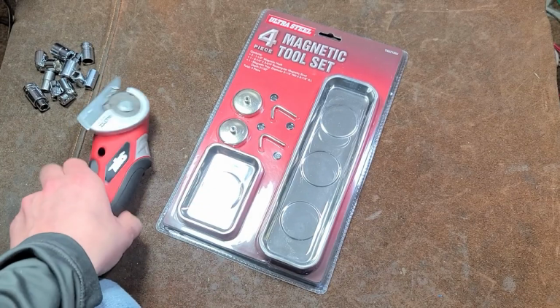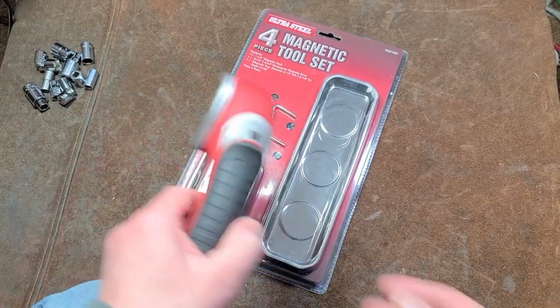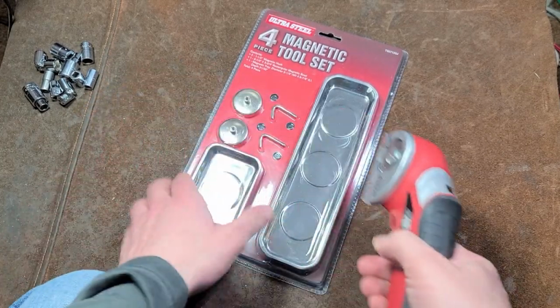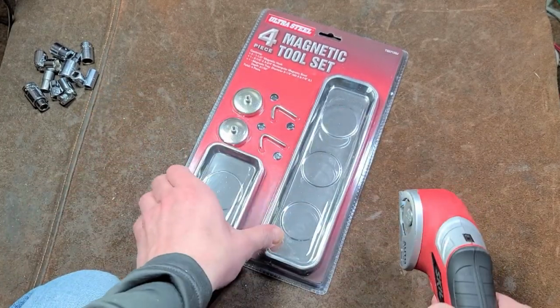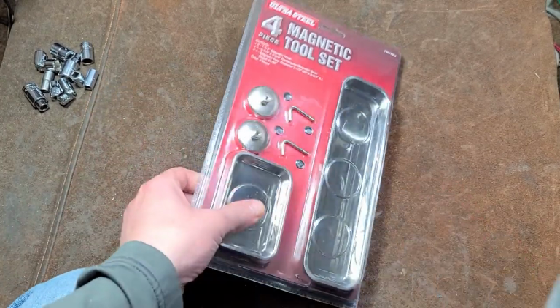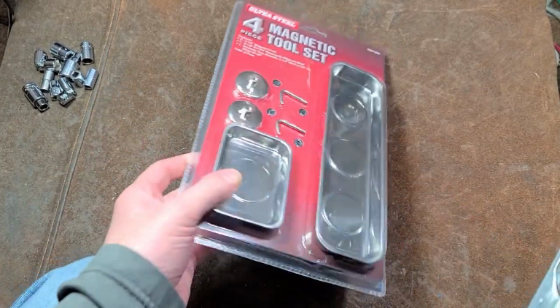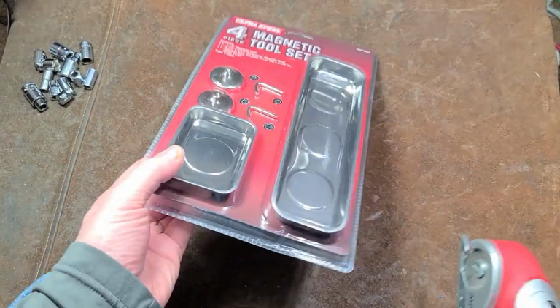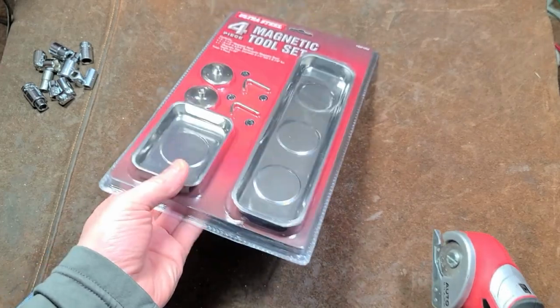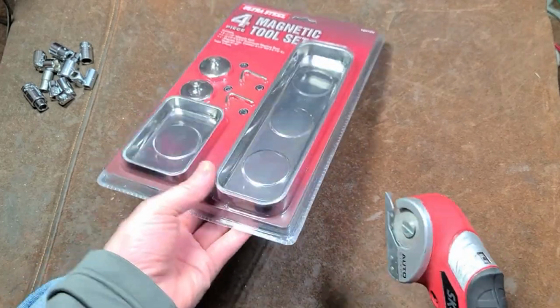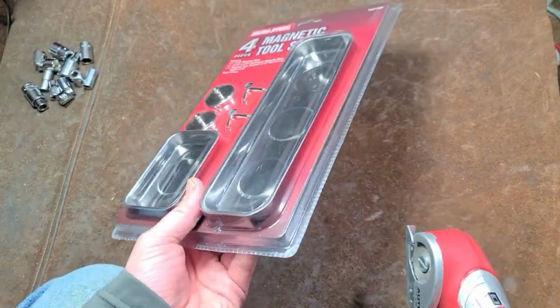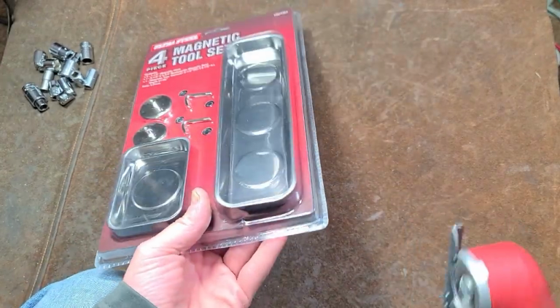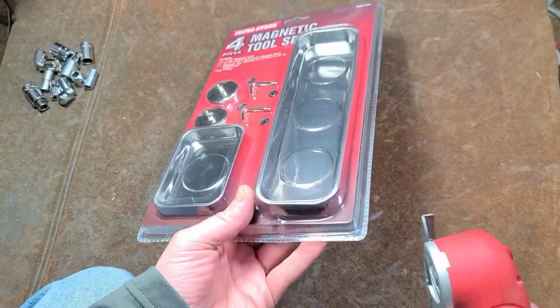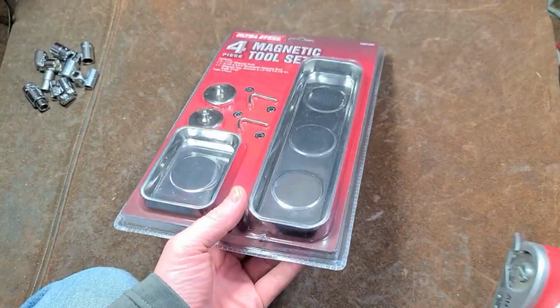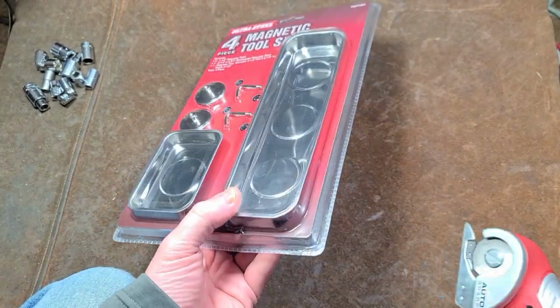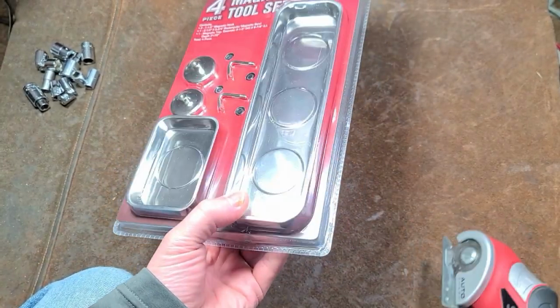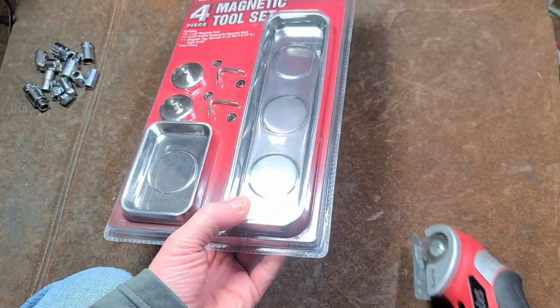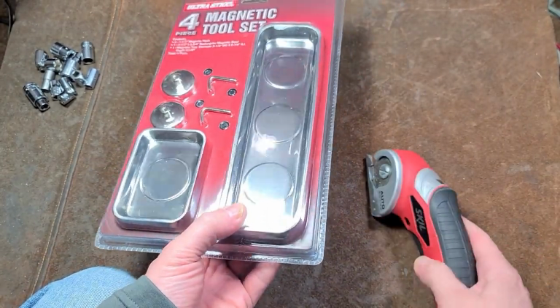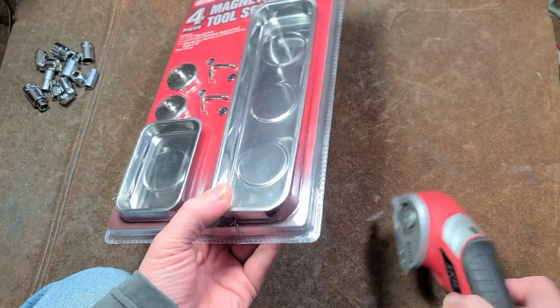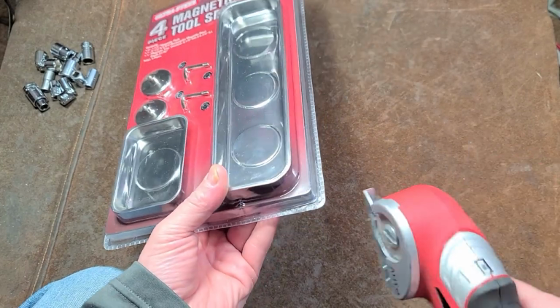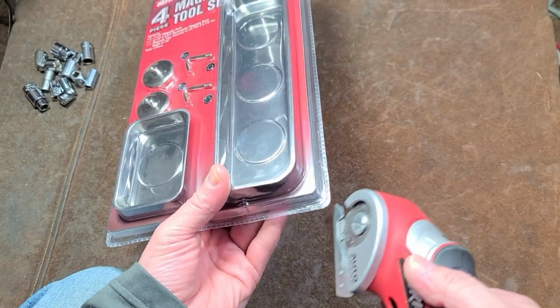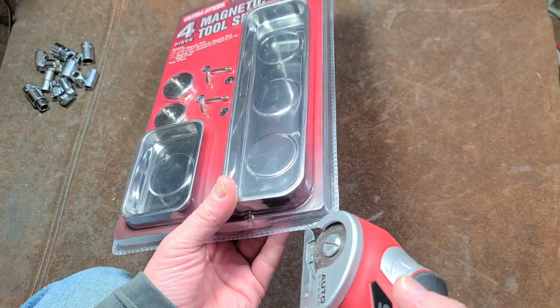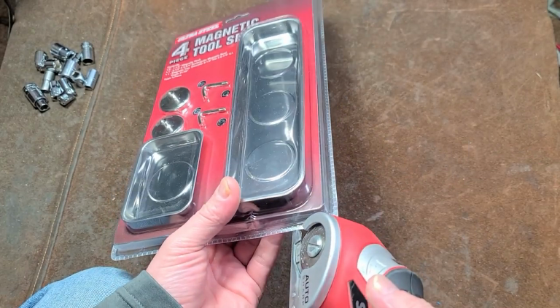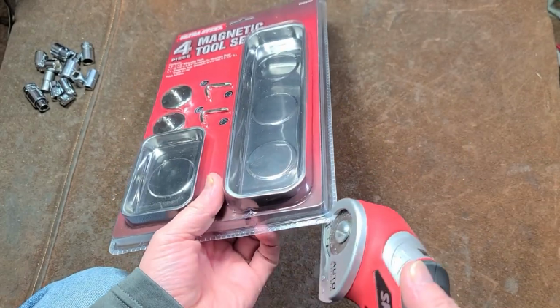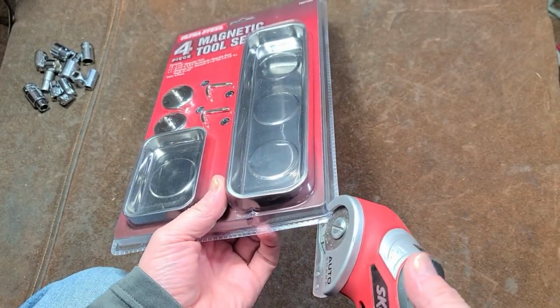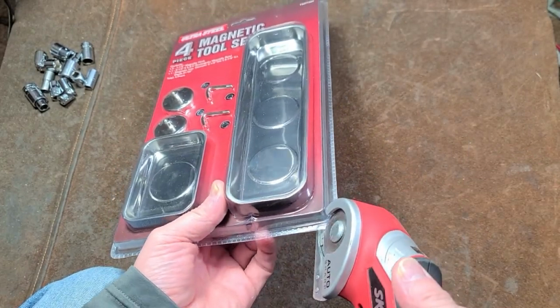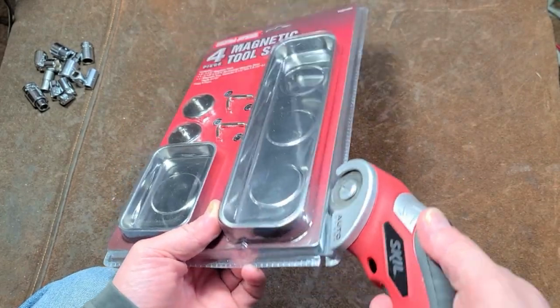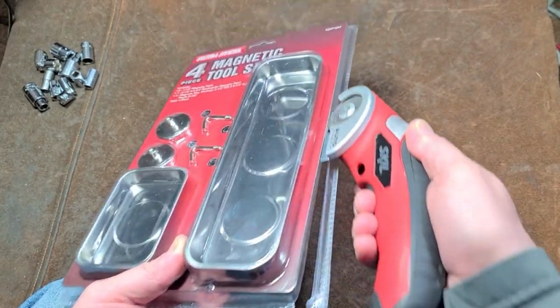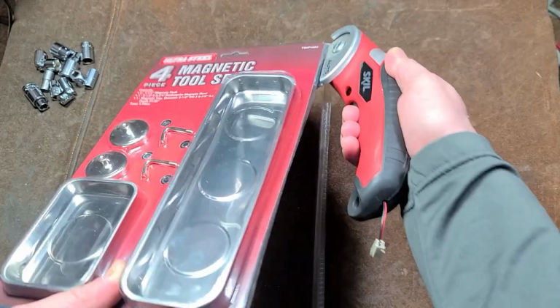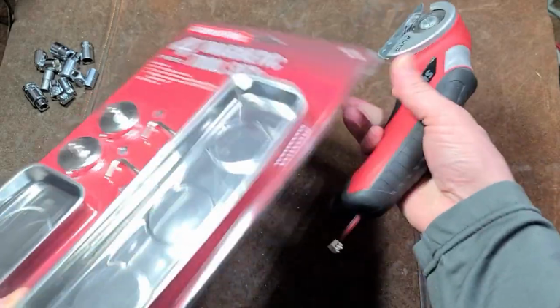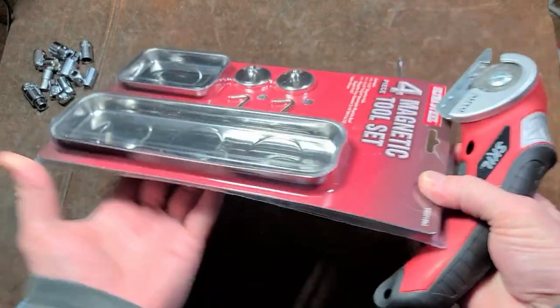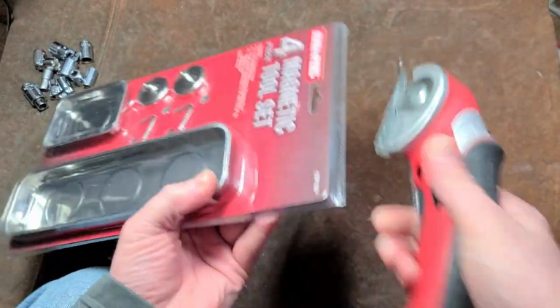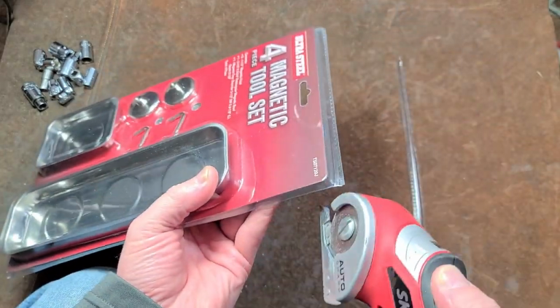Catus Maximus here. I haven't done many videos of magnetic tool trays — I don't think I even own any of the round ones at all. I saw this Ultra Steel set at O'Reilly and I thought it was kind of cool.